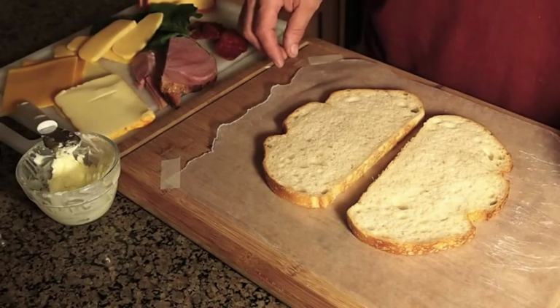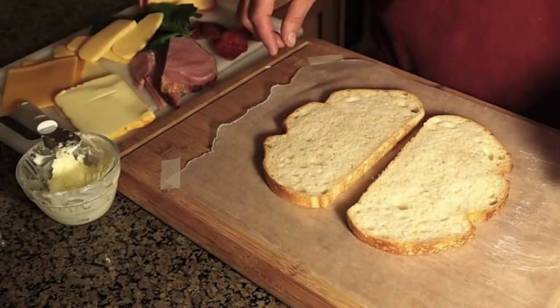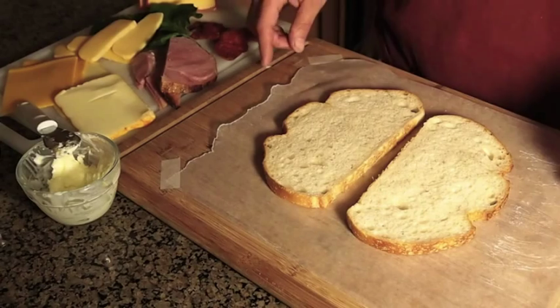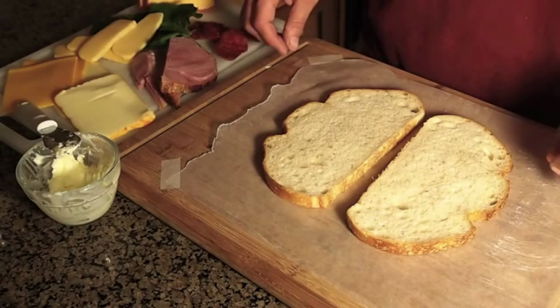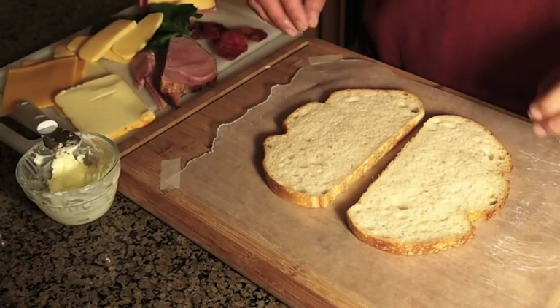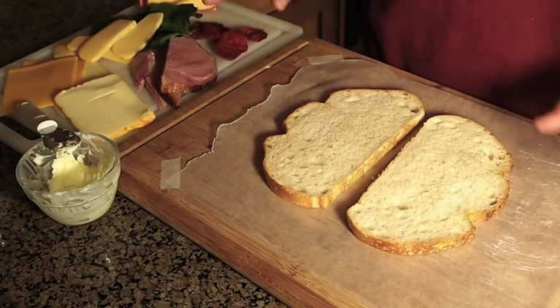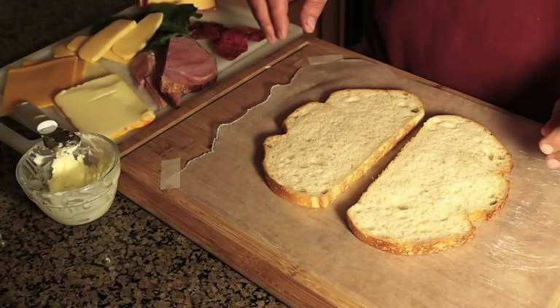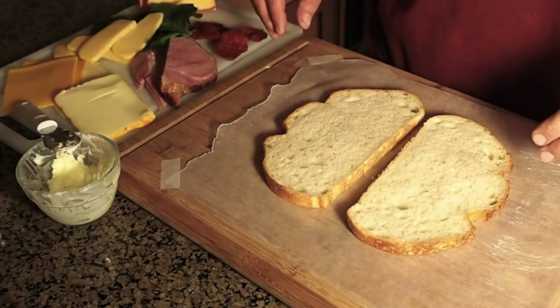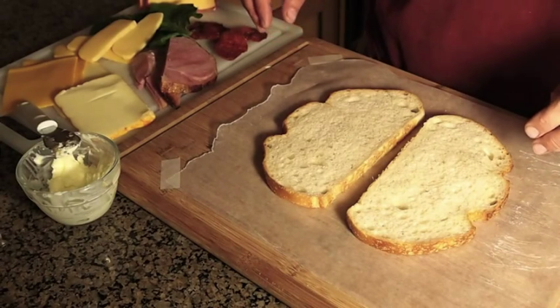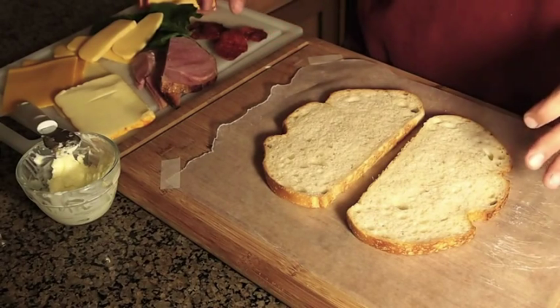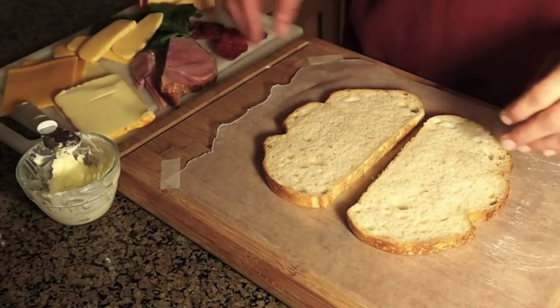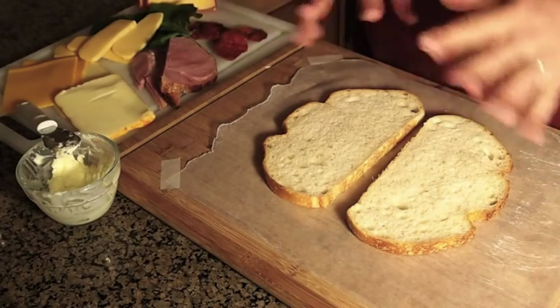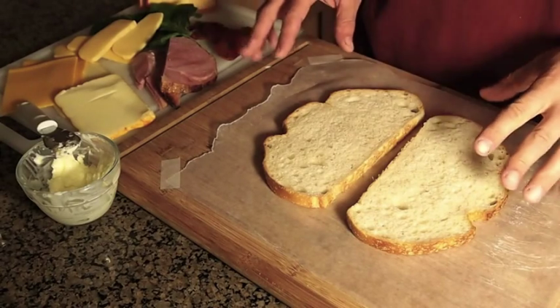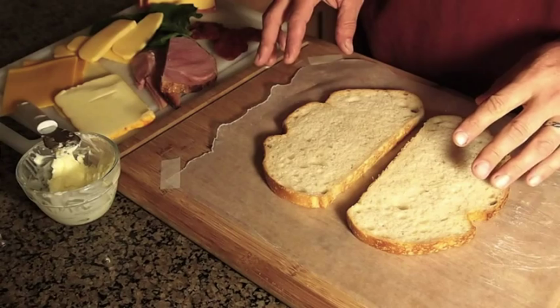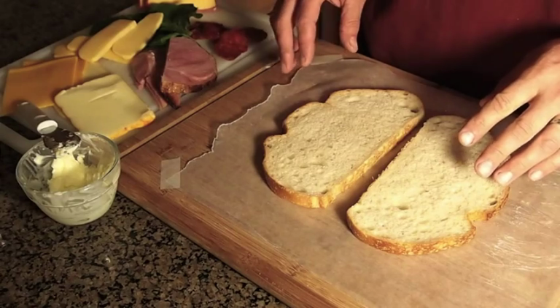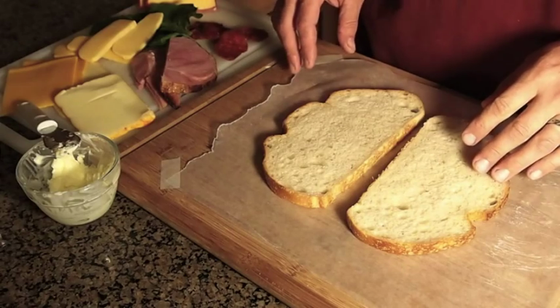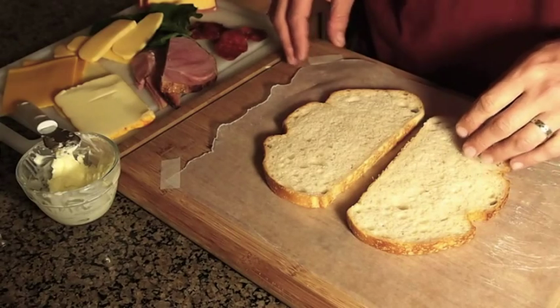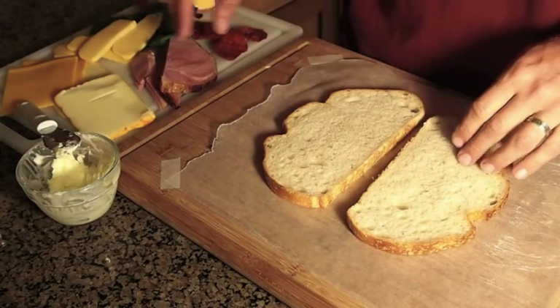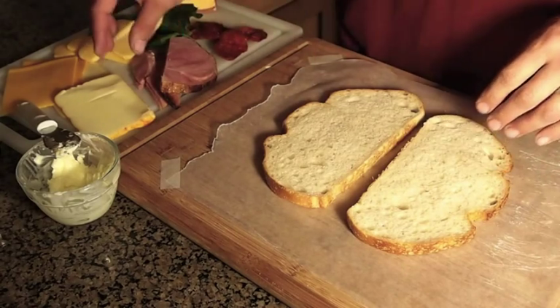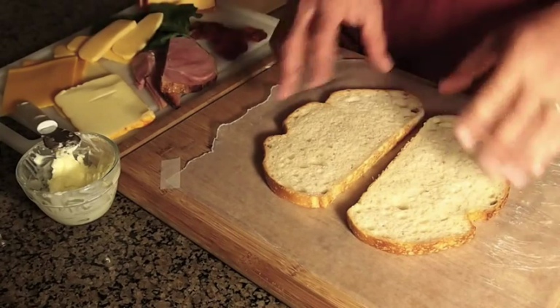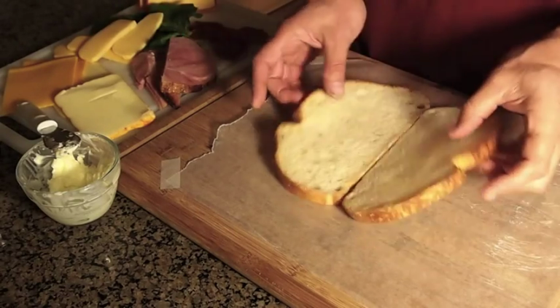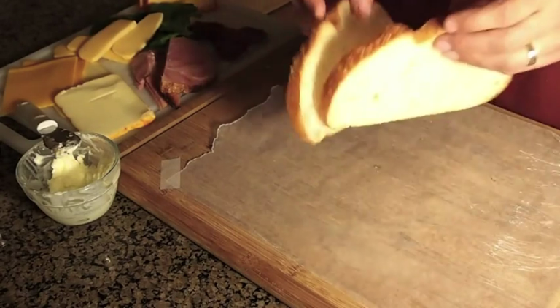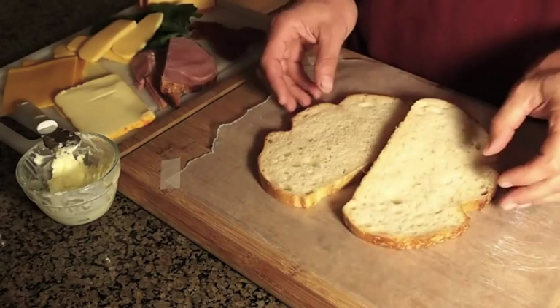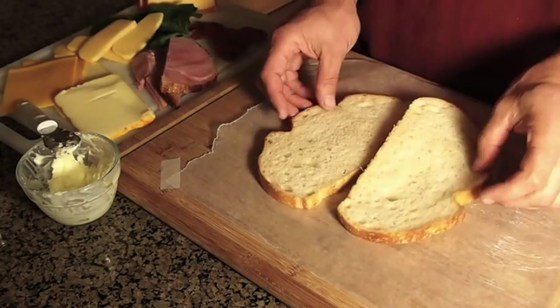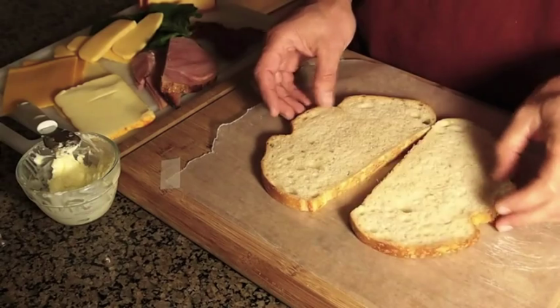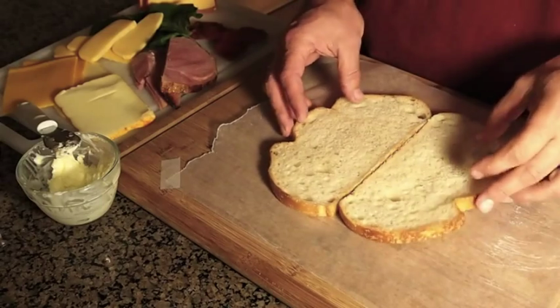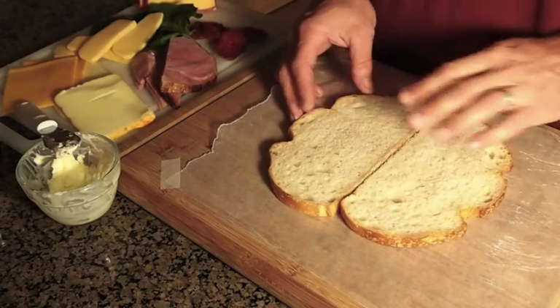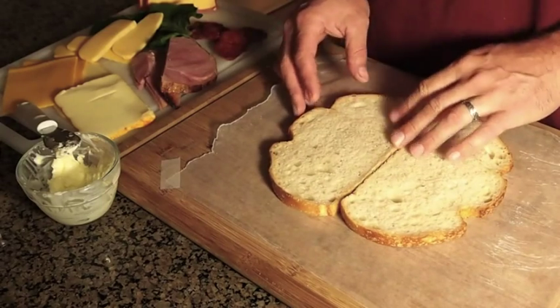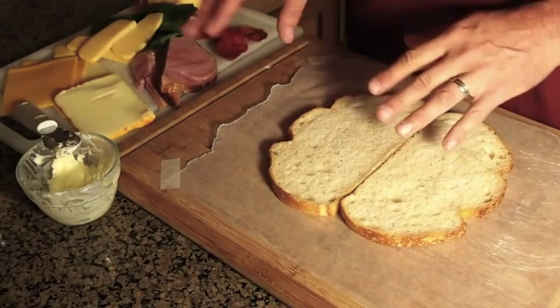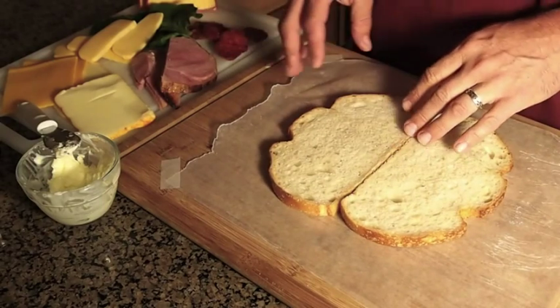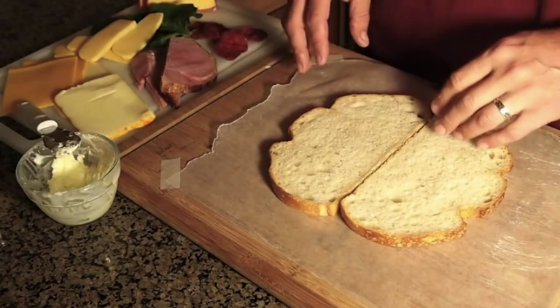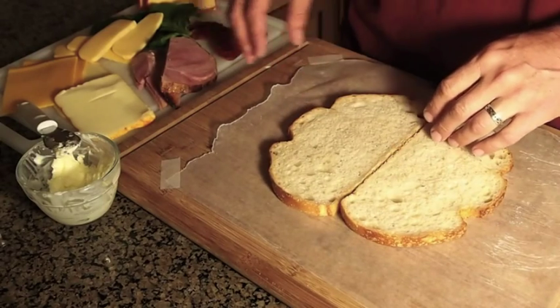Hi folks, on this video it's going to be real quick, probably the easiest video I've done. I'm just making a grilled ham and cheese sandwich, and I'm going to make it on sourdough bread. I love sourdough. I'm going to do a variety of cheeses here.